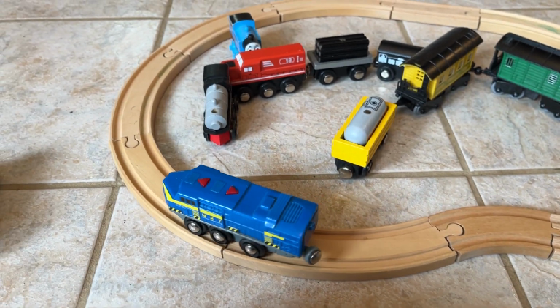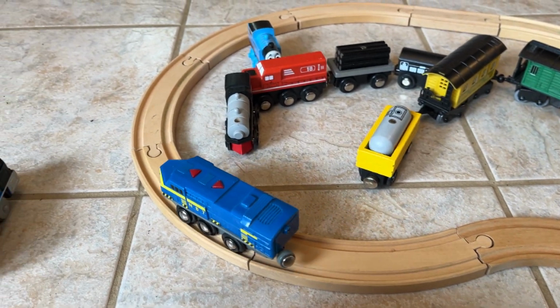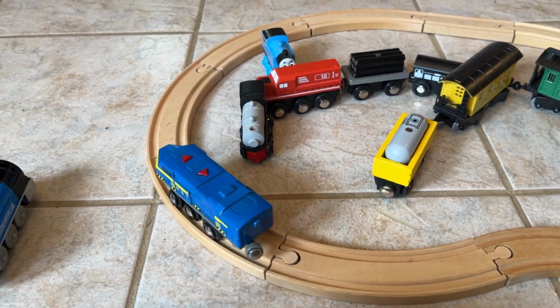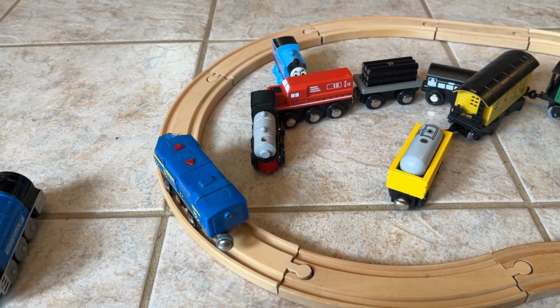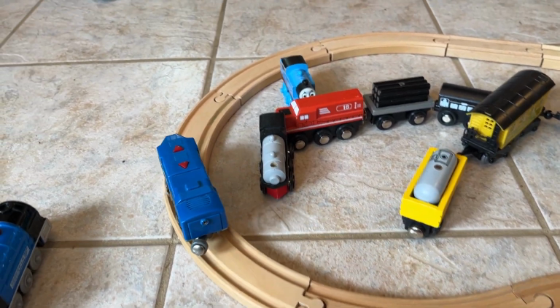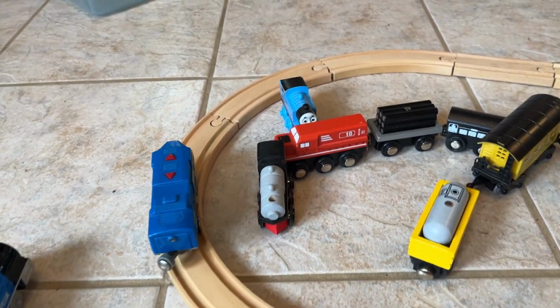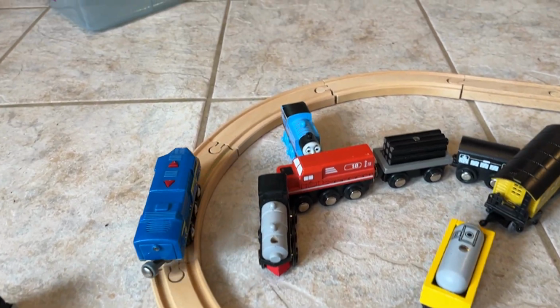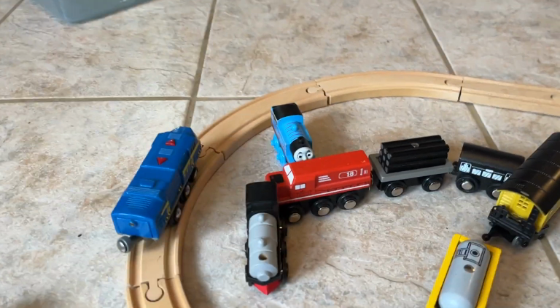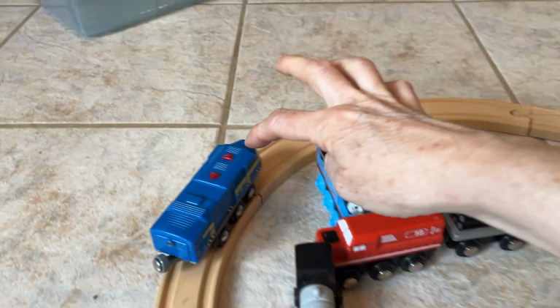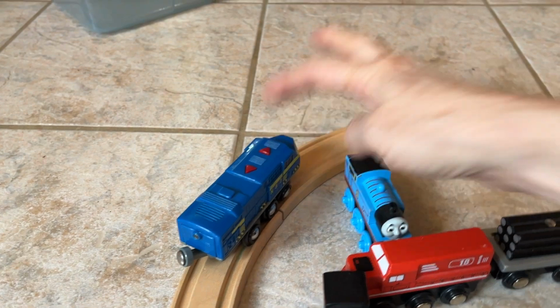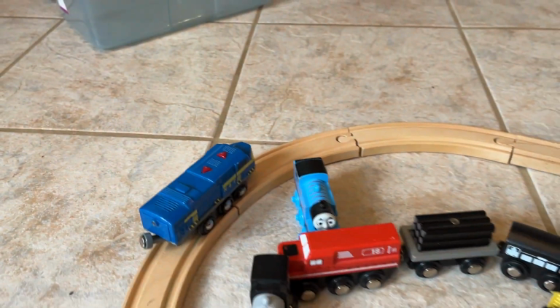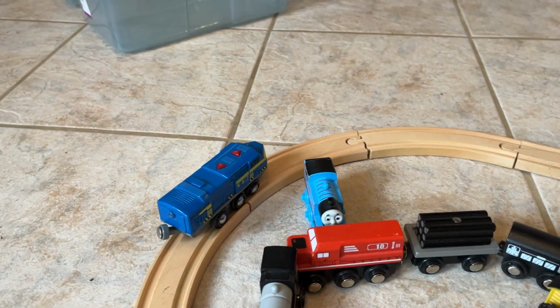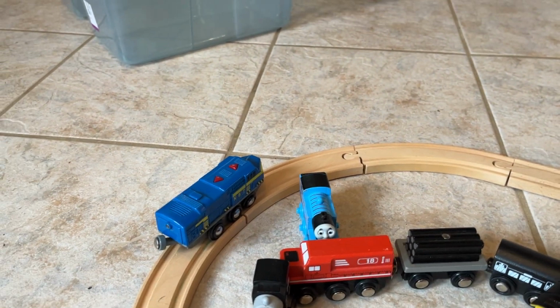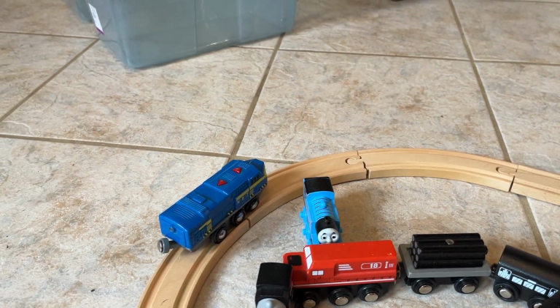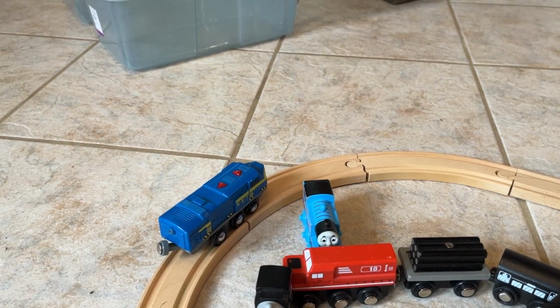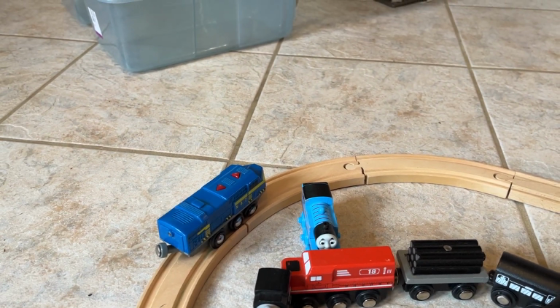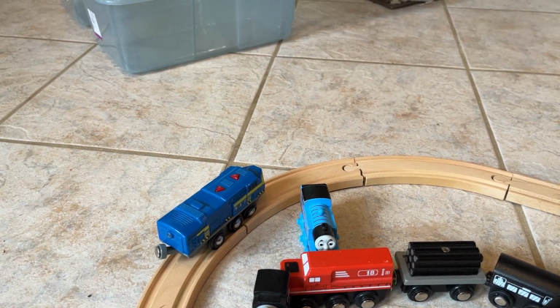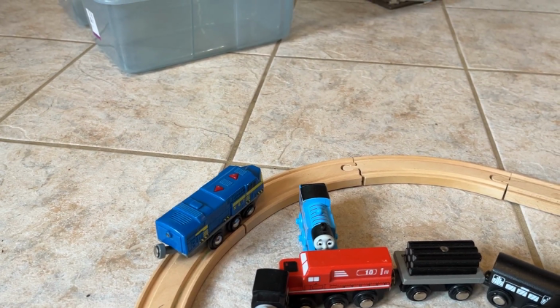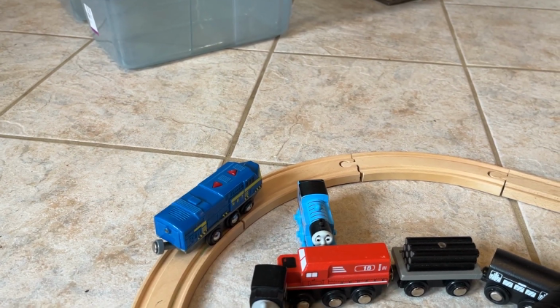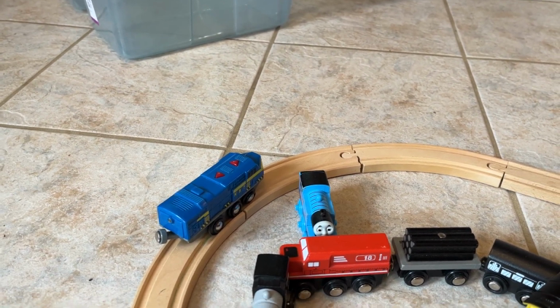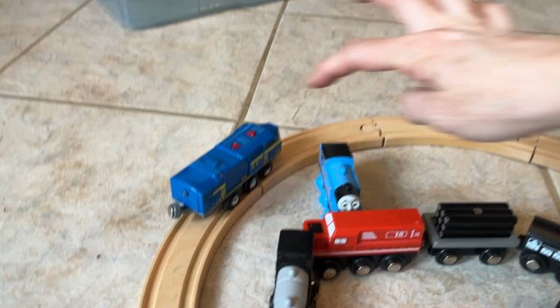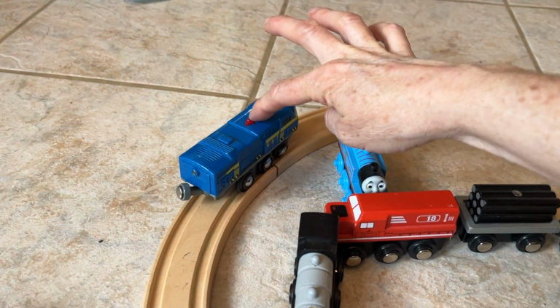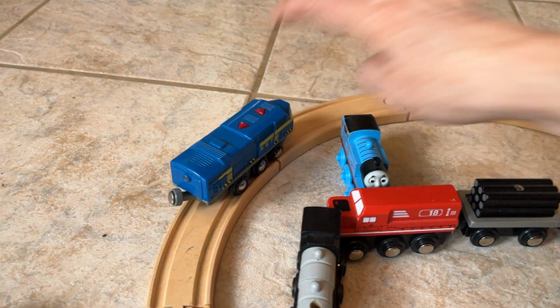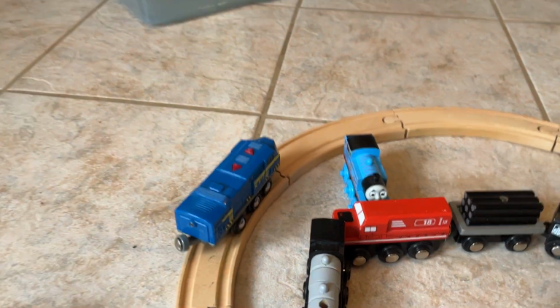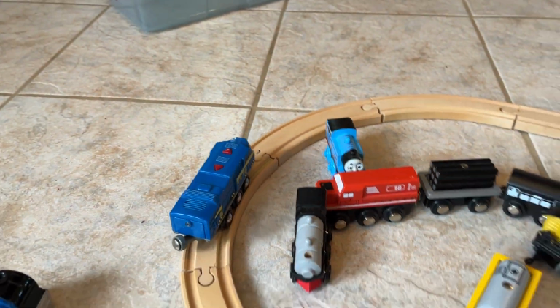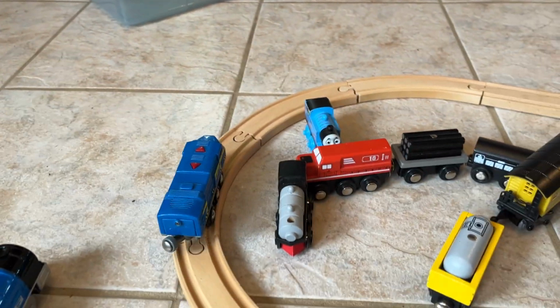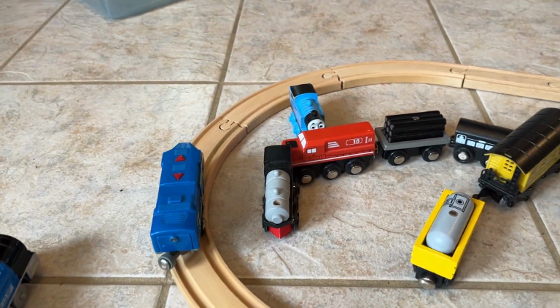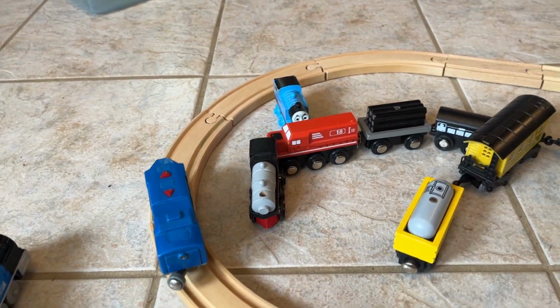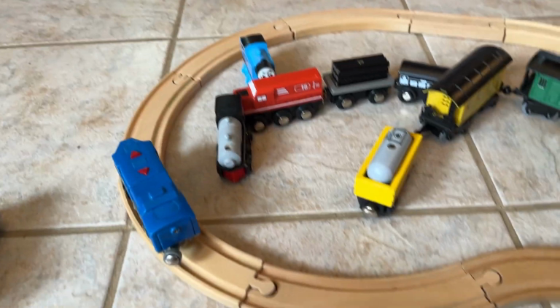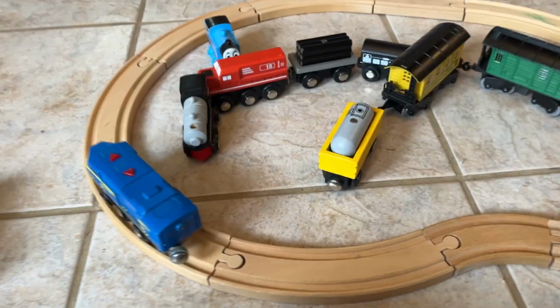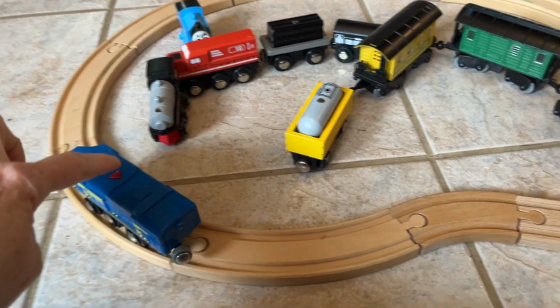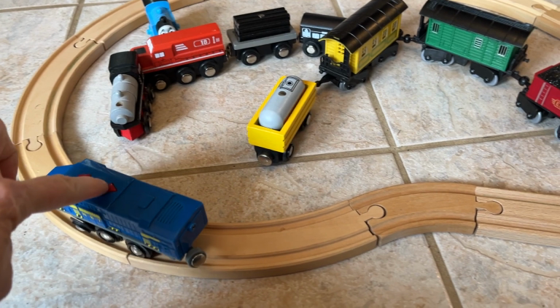You can hear it chugging along, and if you want it to stop, you can just press either button. If you want it to go backwards, press the back button. Again, press any button to have it stop.